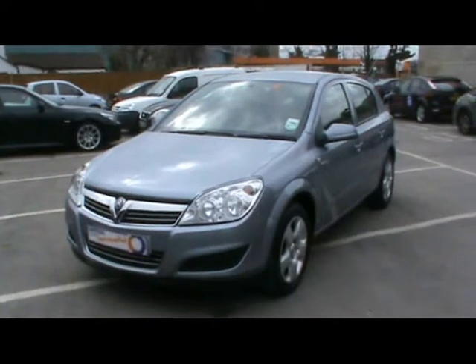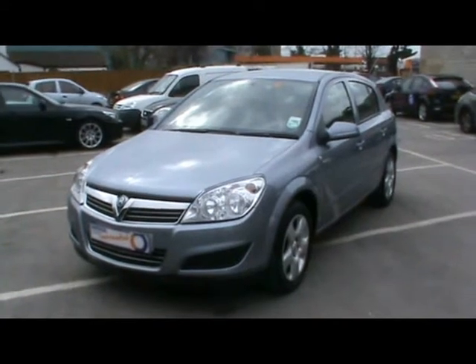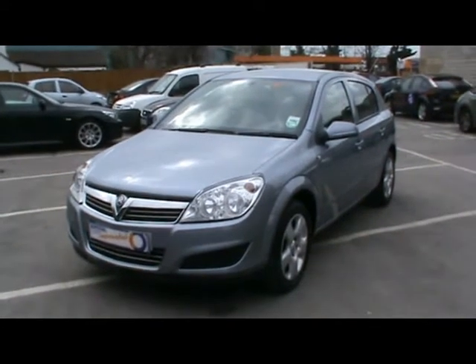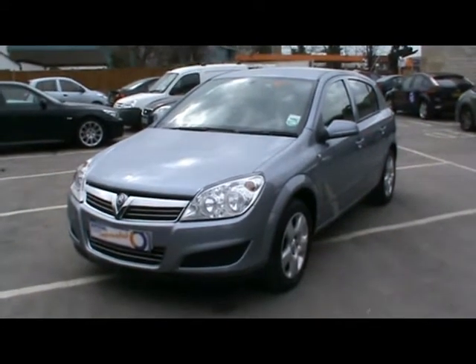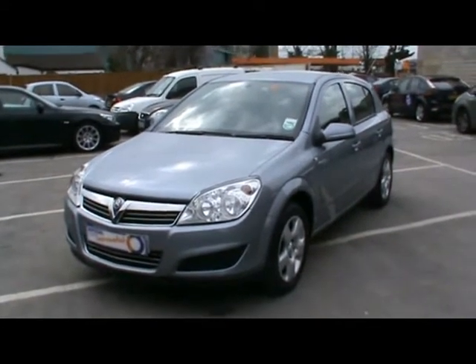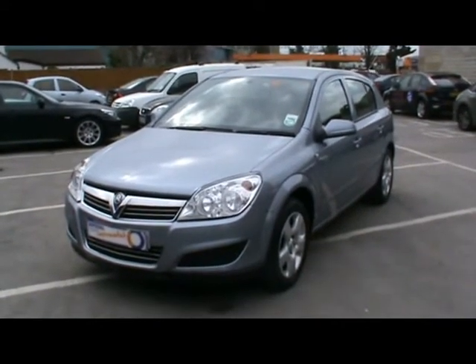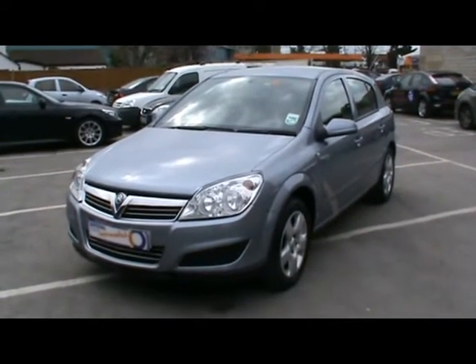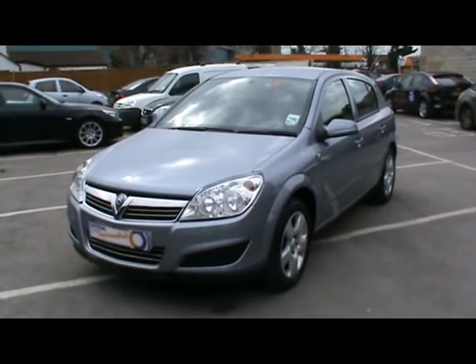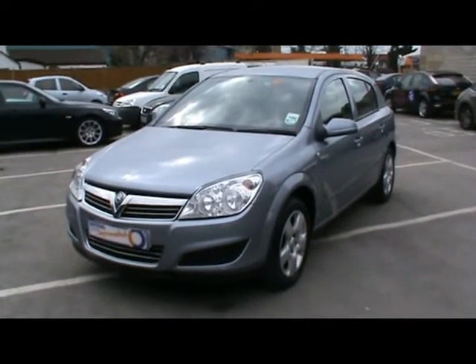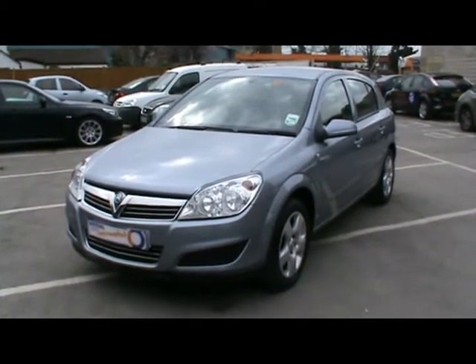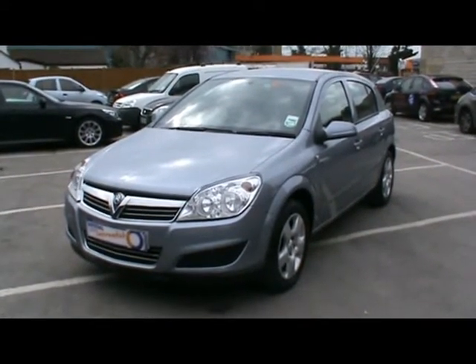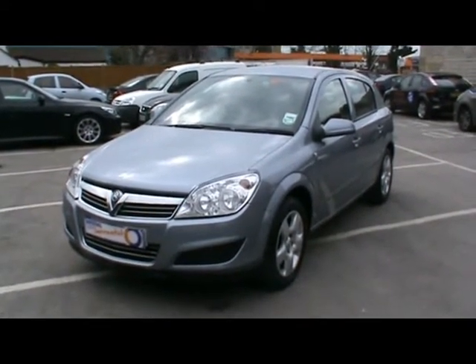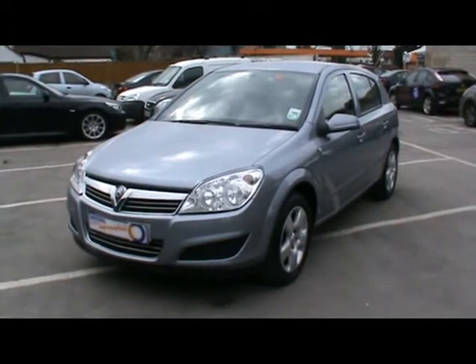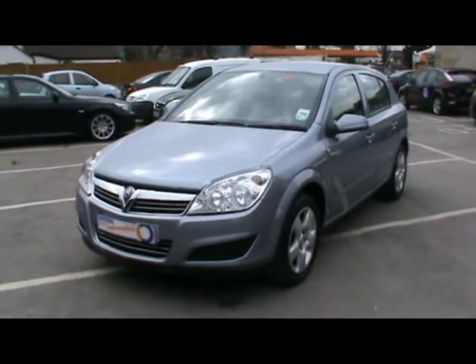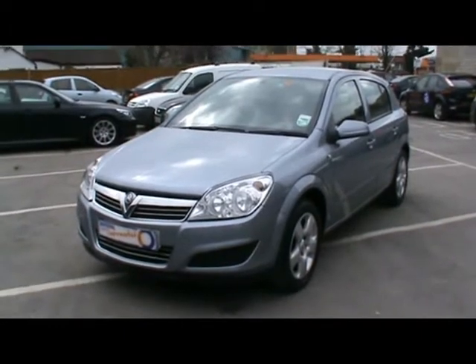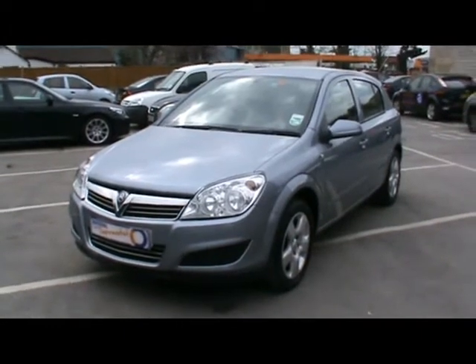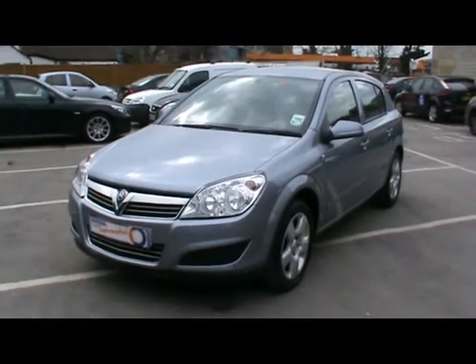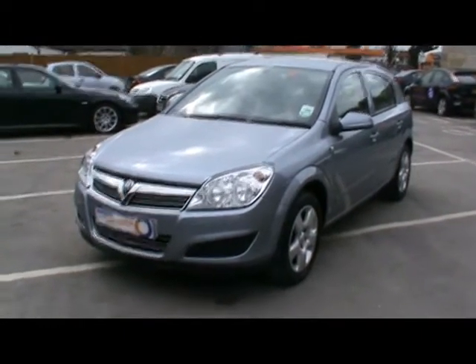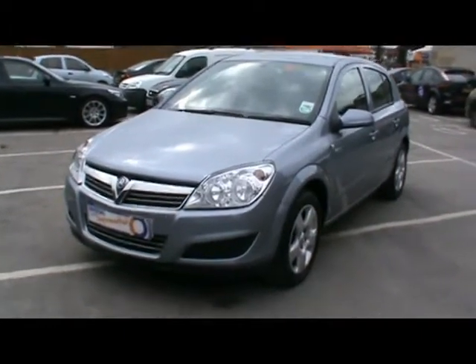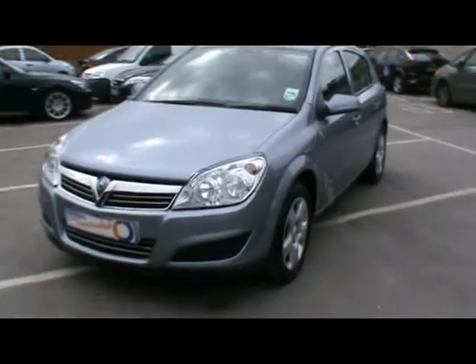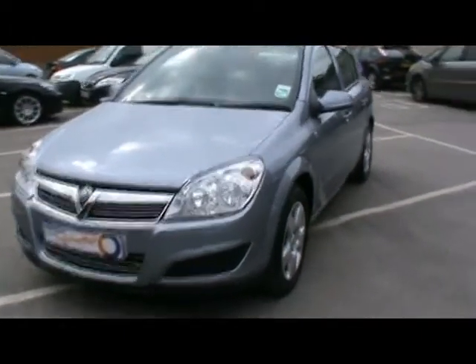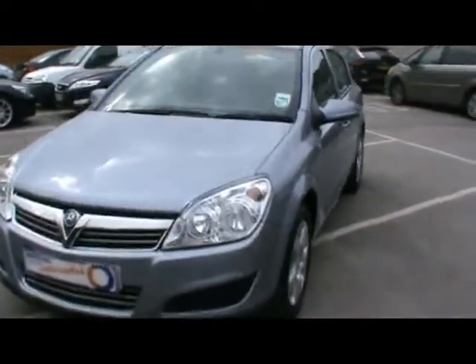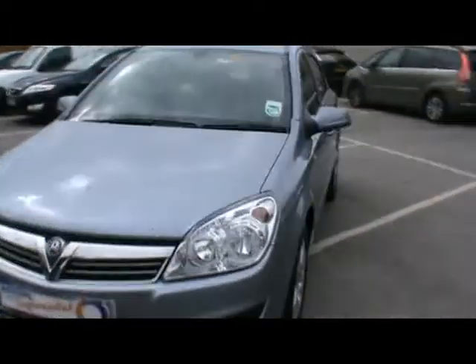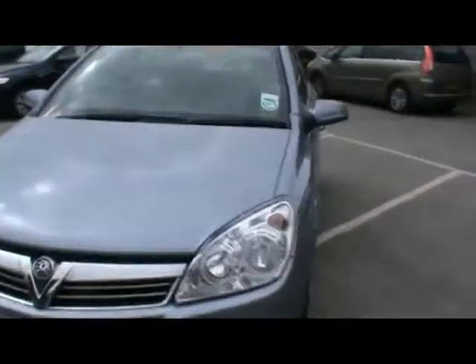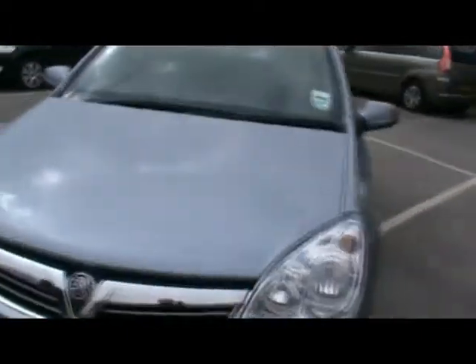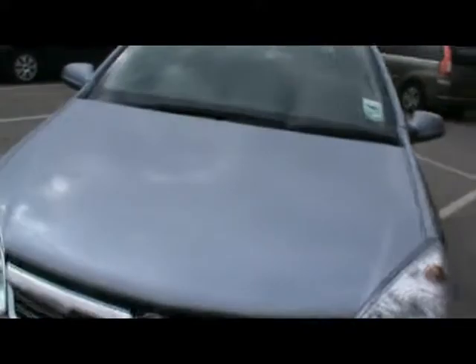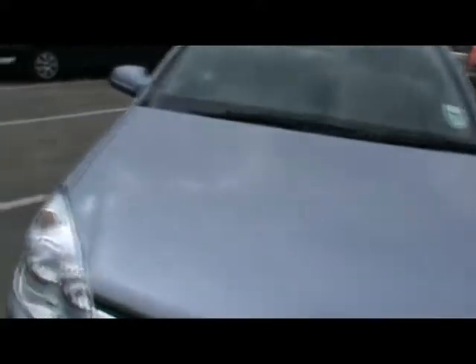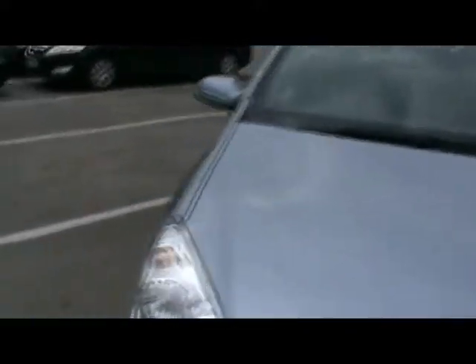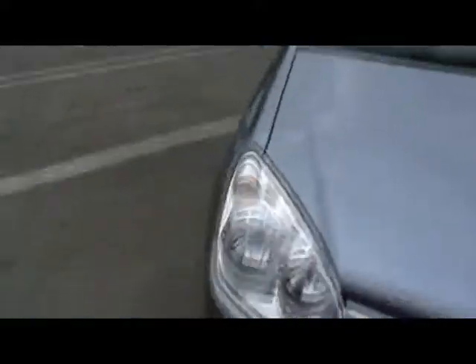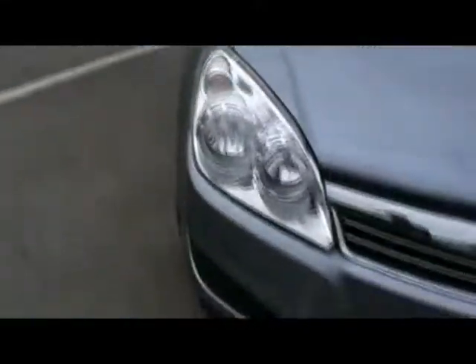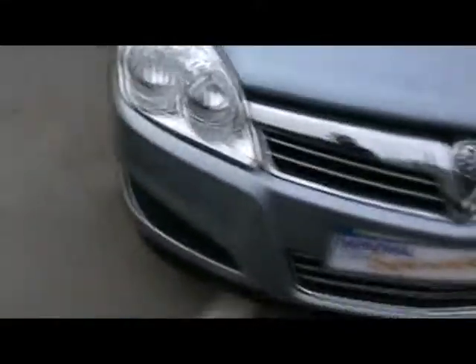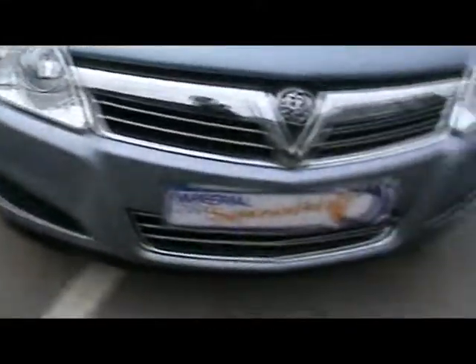Welcome to Imperial Cars. Today we have a Vauxhall Astra Energy to show you on an 07 plate. A five-door model finished in metallic blue. We're going to take you around the car so you can get a better idea of the condition and certain features of this vehicle.